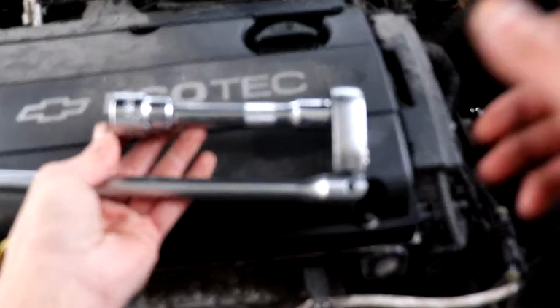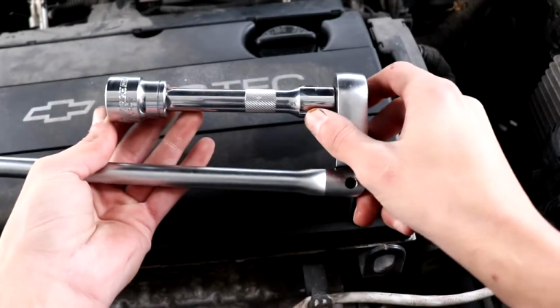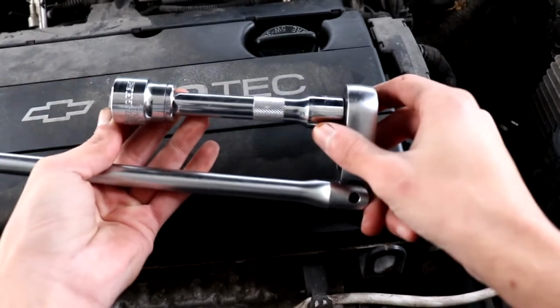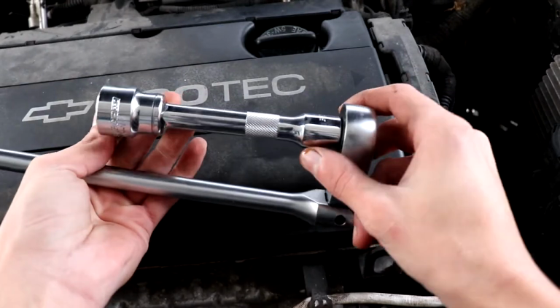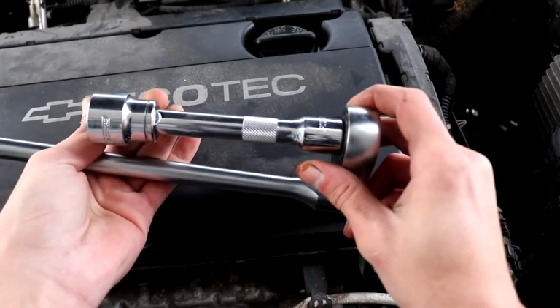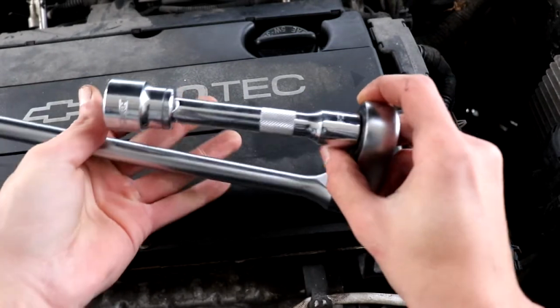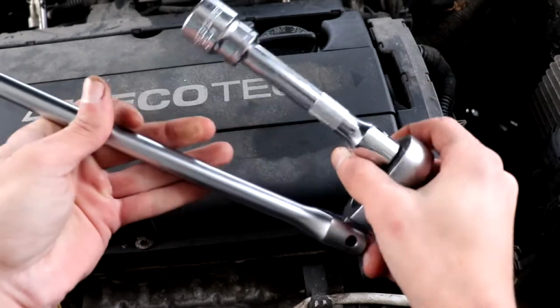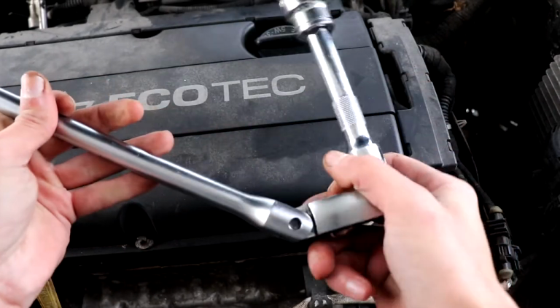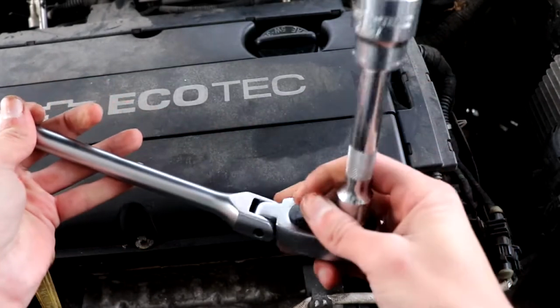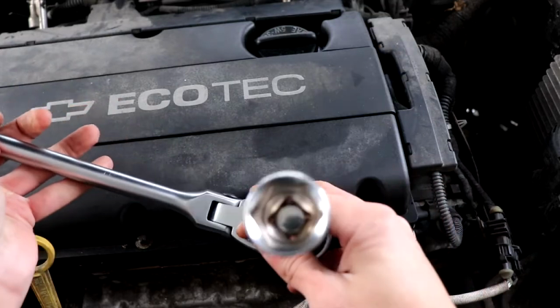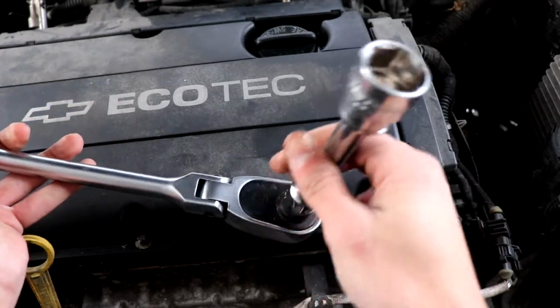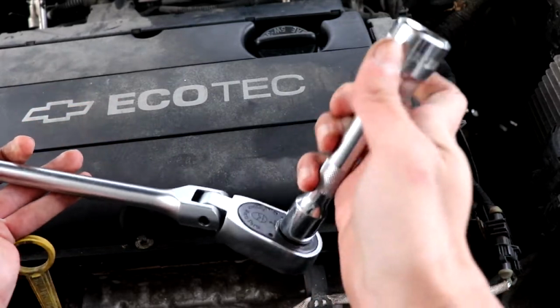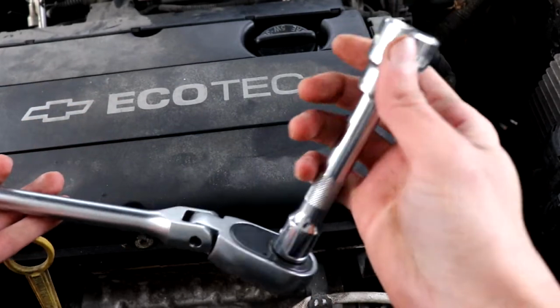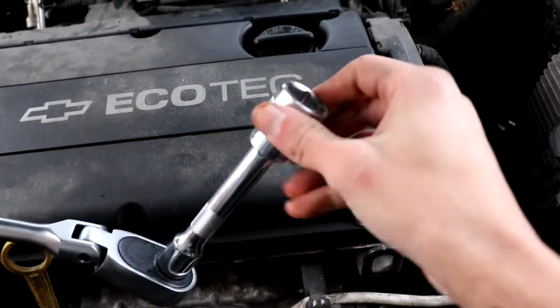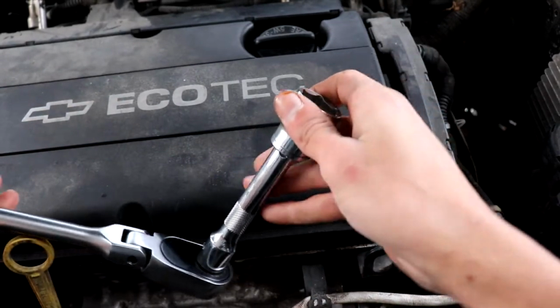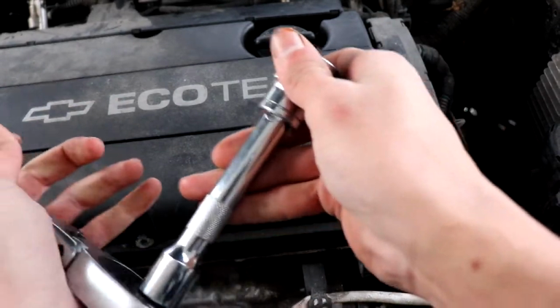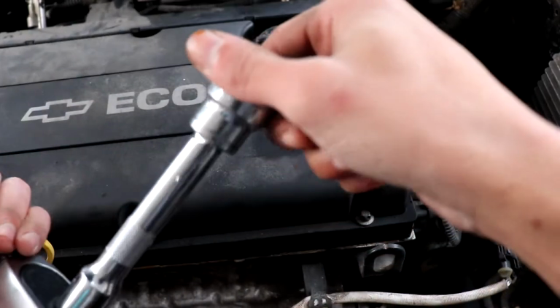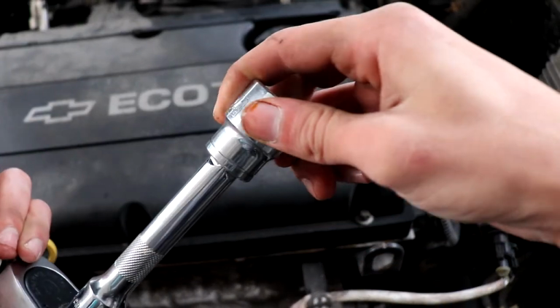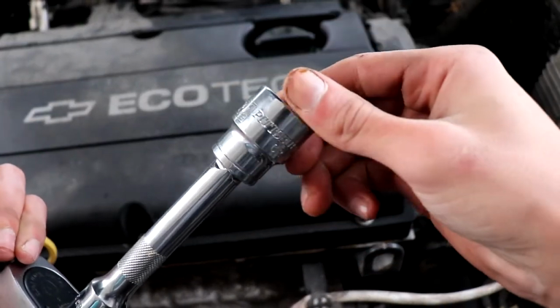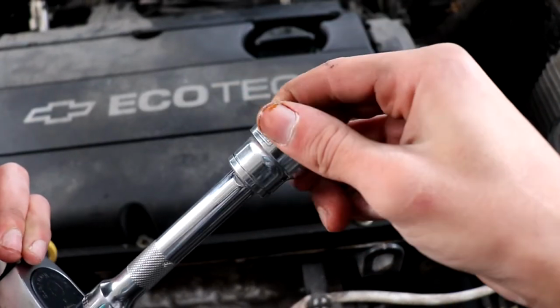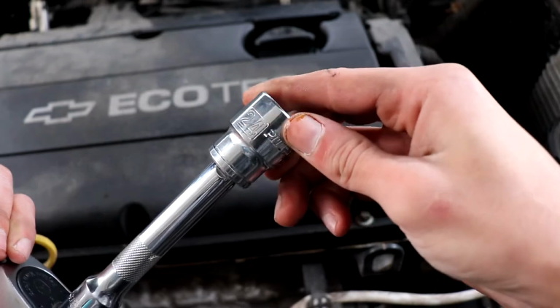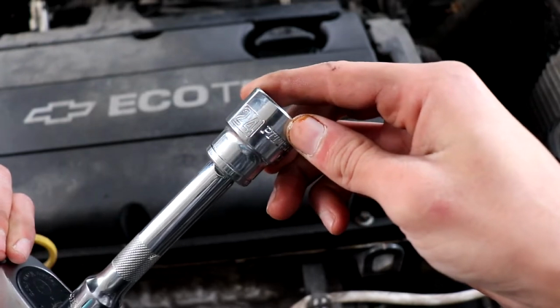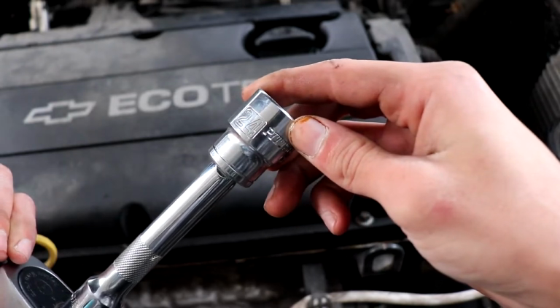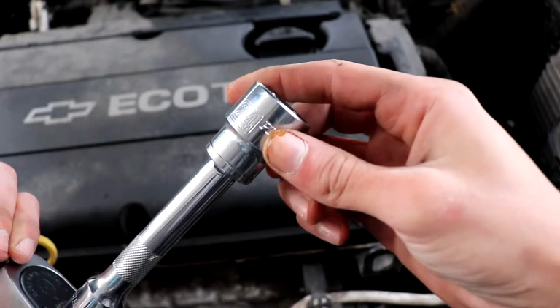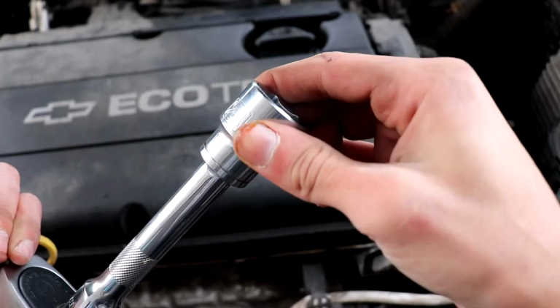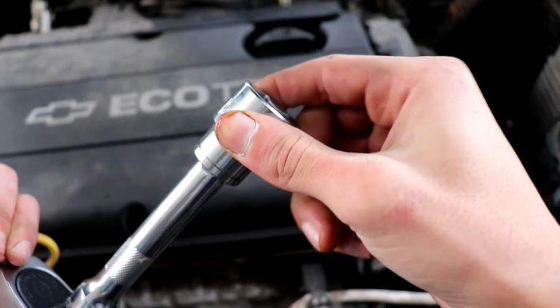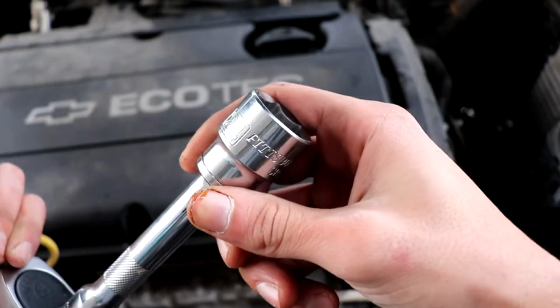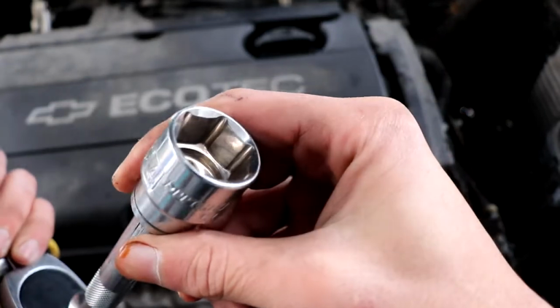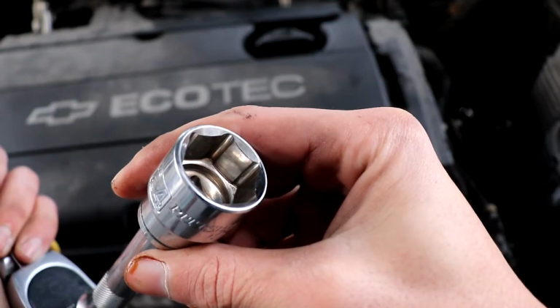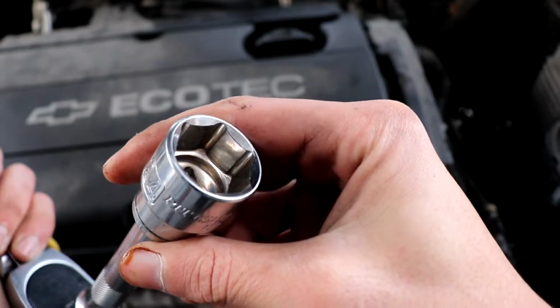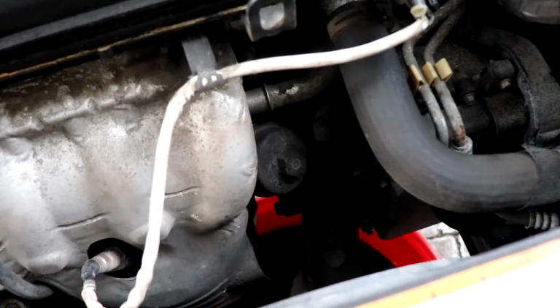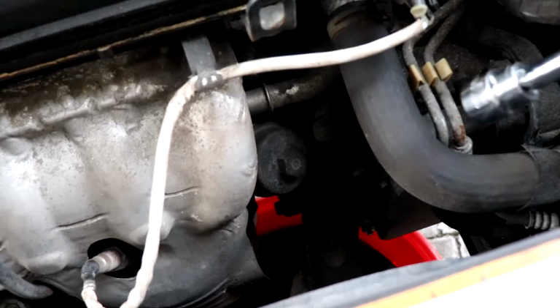Now that we're done under the car, we're going to go on top and use a 24mm socket with an extension to loosen up the oil filter housing. To get to the oil filter, it's right by the exhaust manifold.